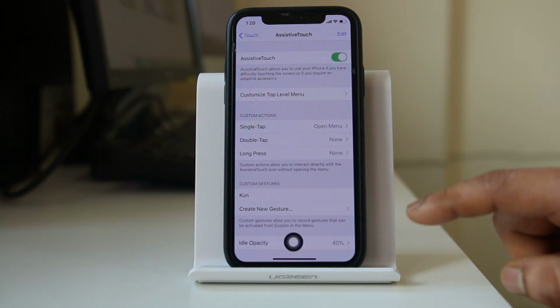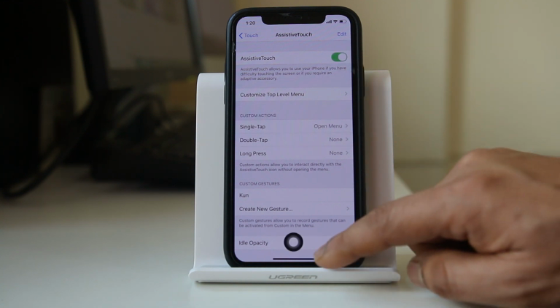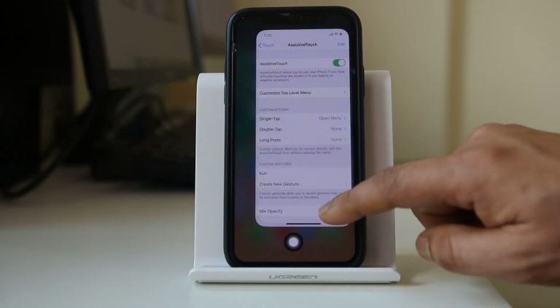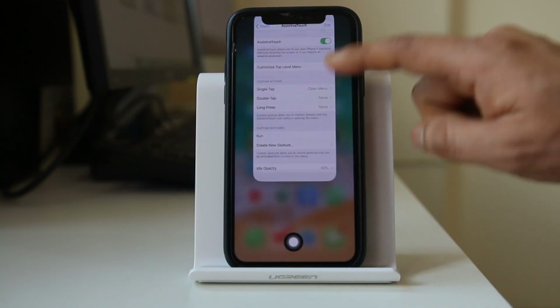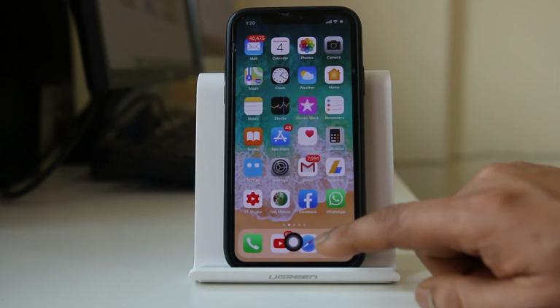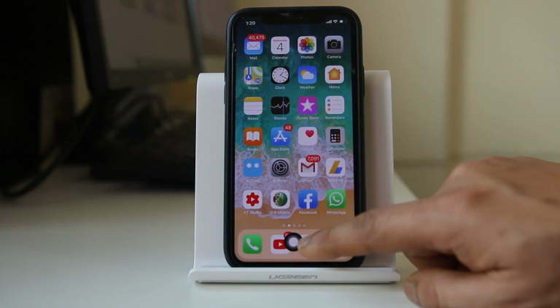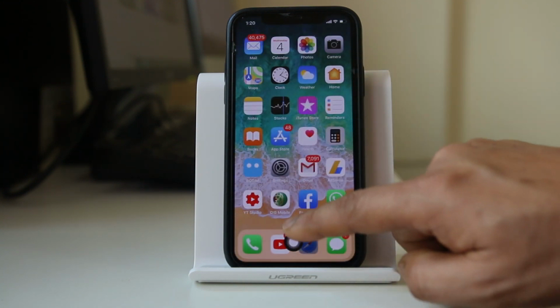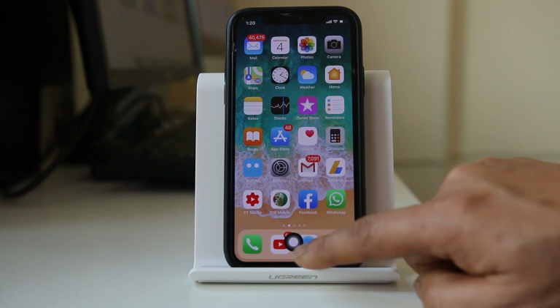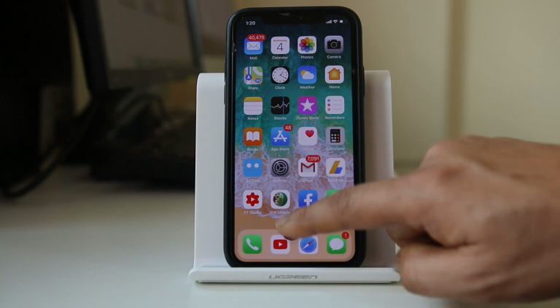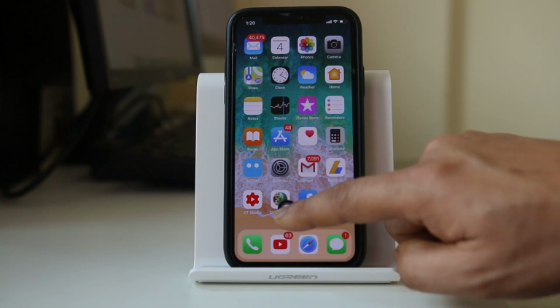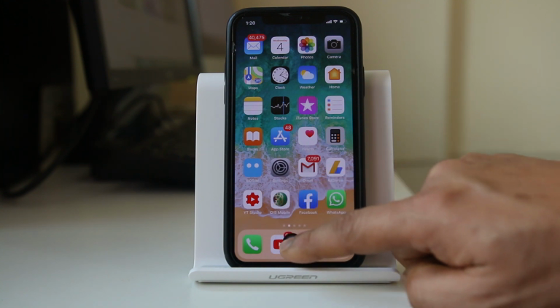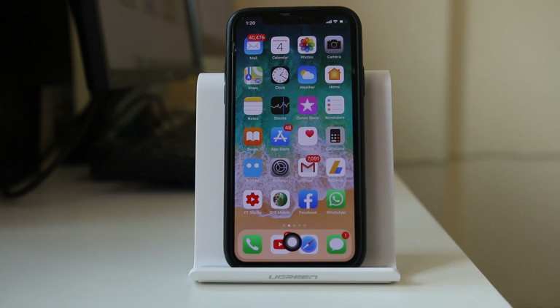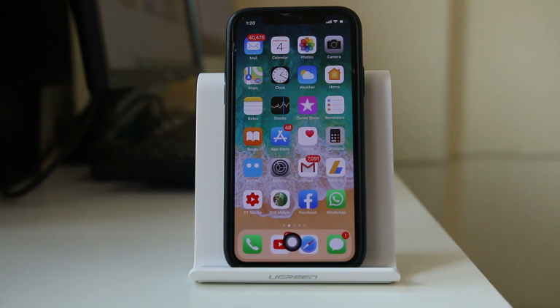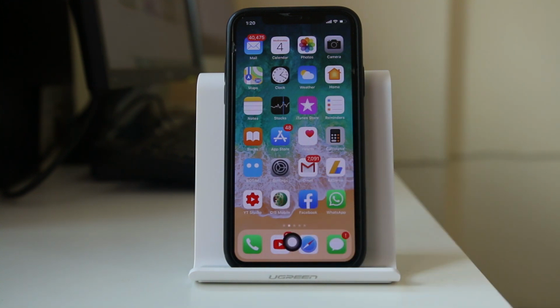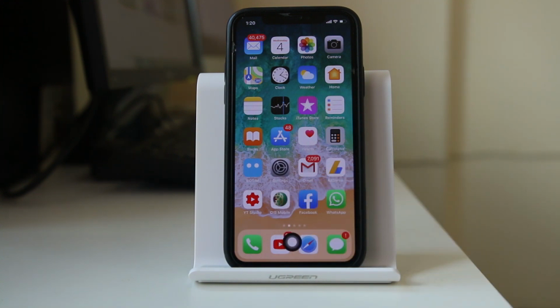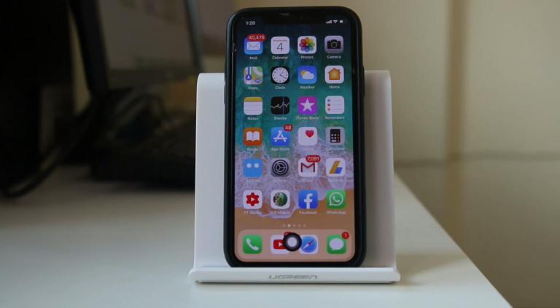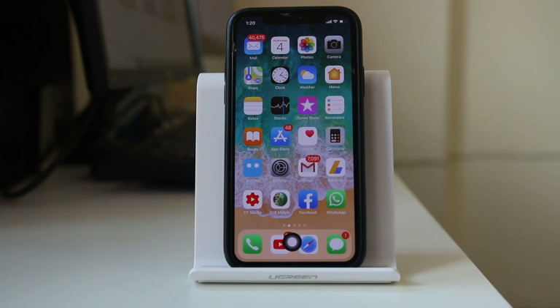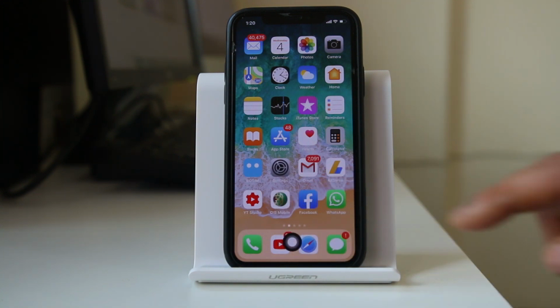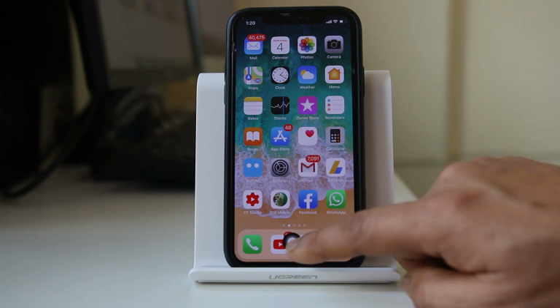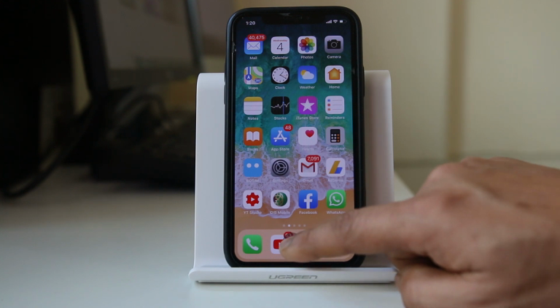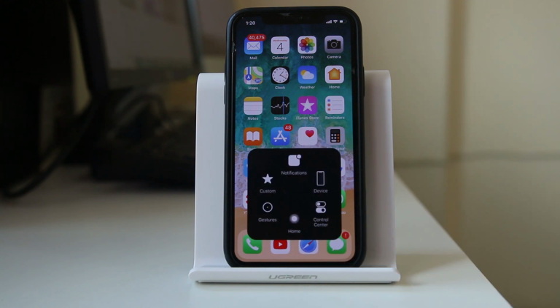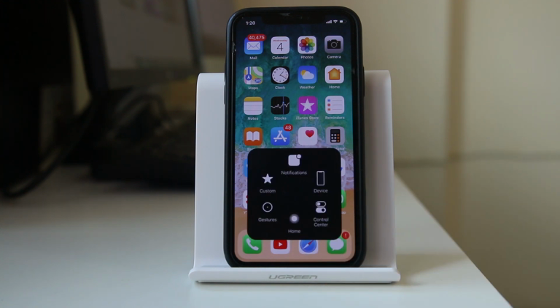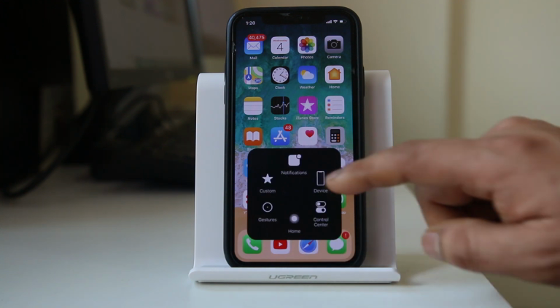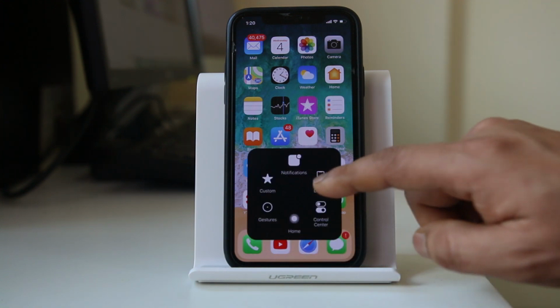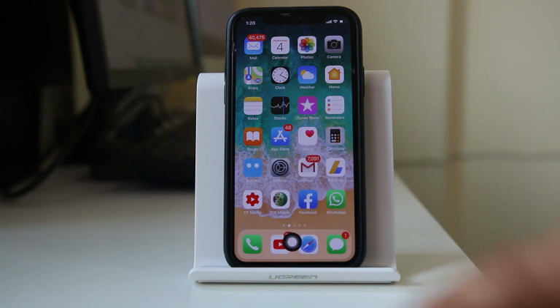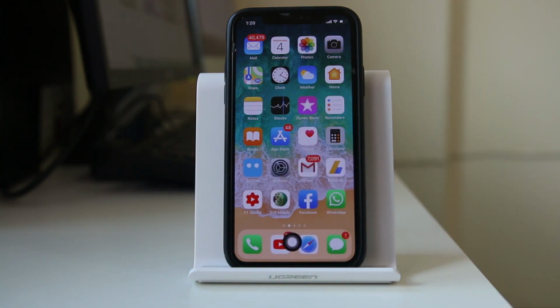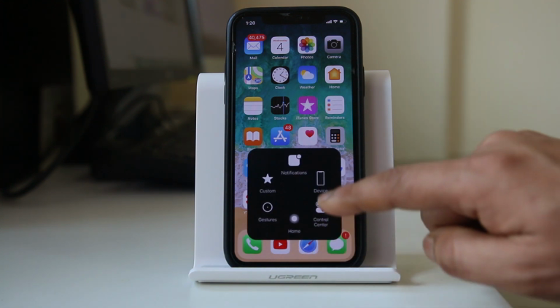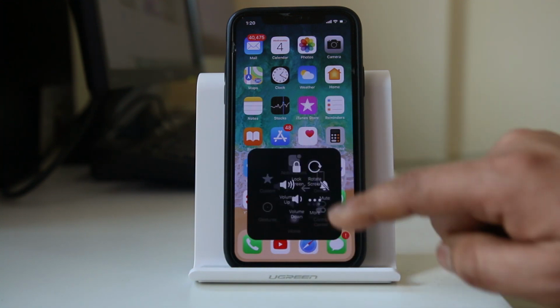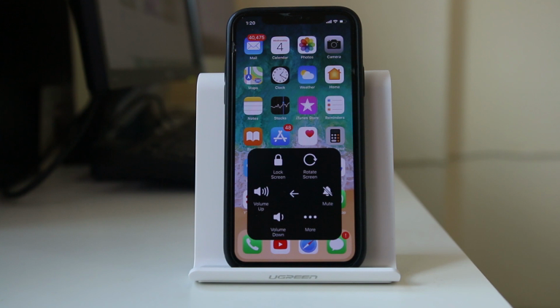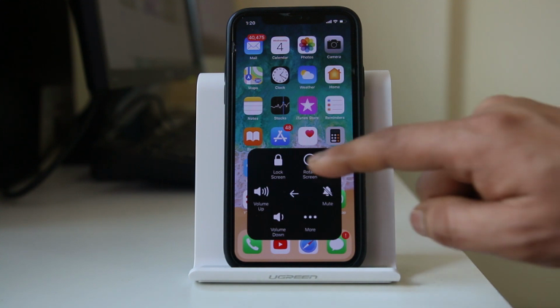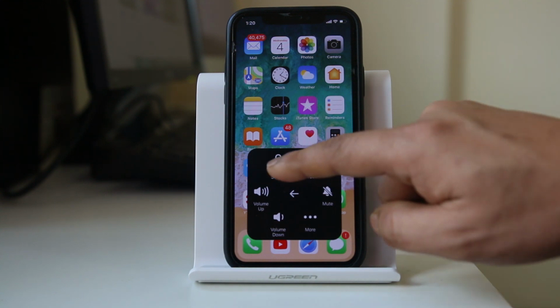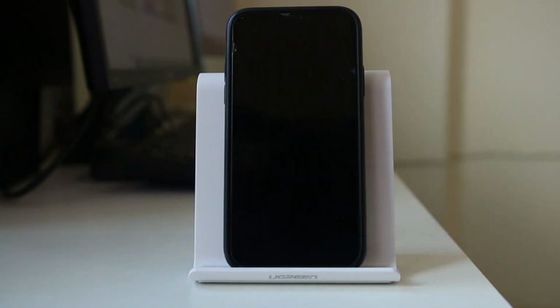Once you enable this option, you can see there is an icon which appears on the screen. So if I want to lock my iPhone, I will tap on this button, go to Device, and then select Lock Screen.